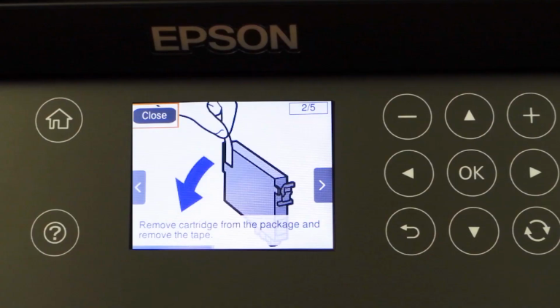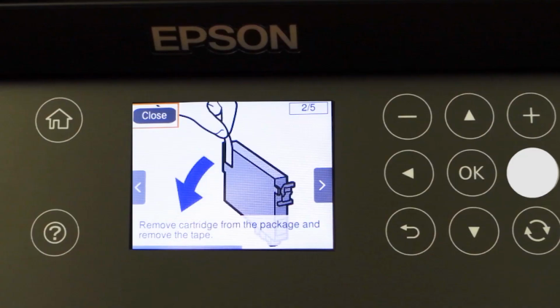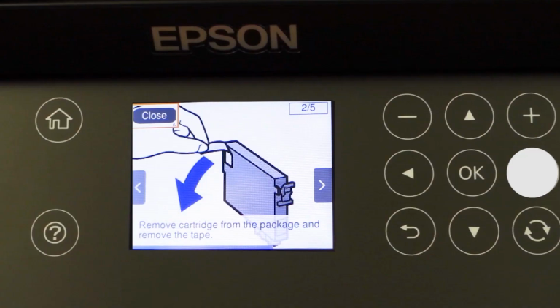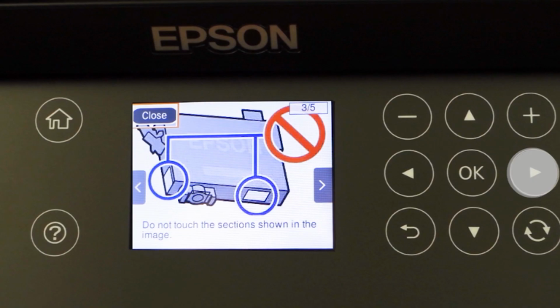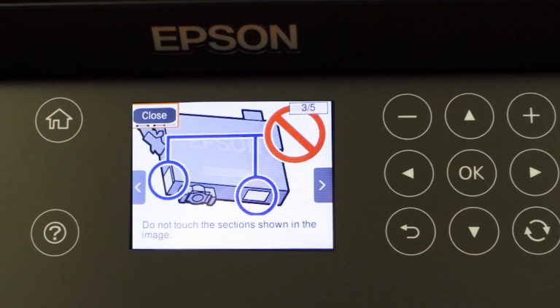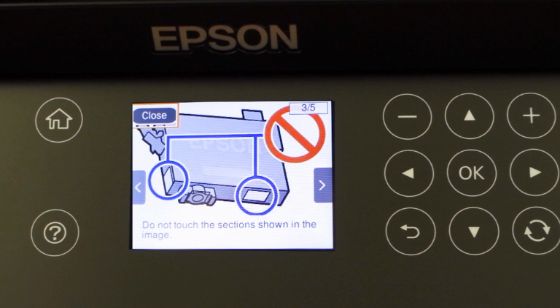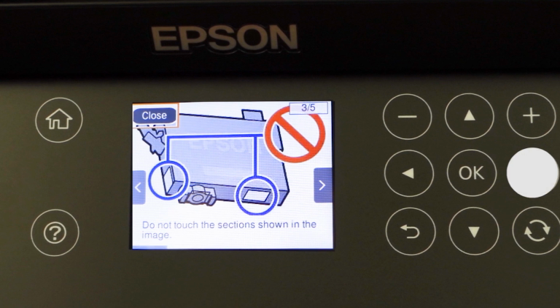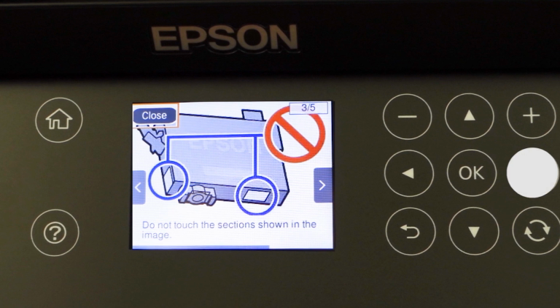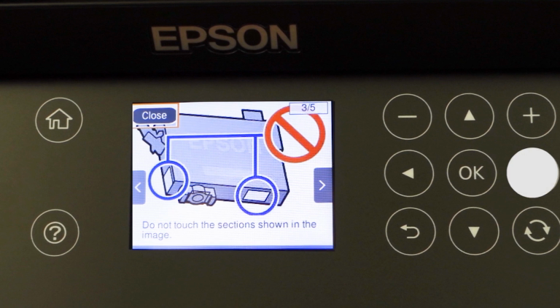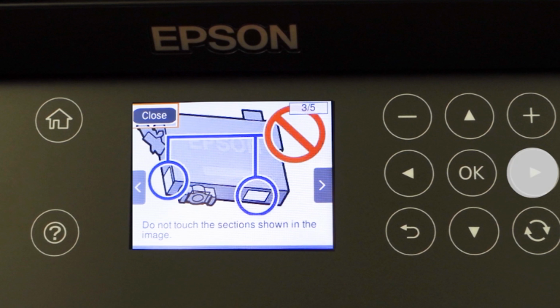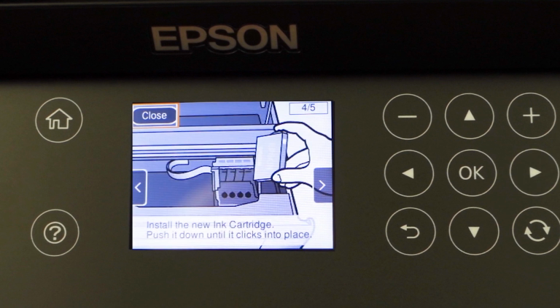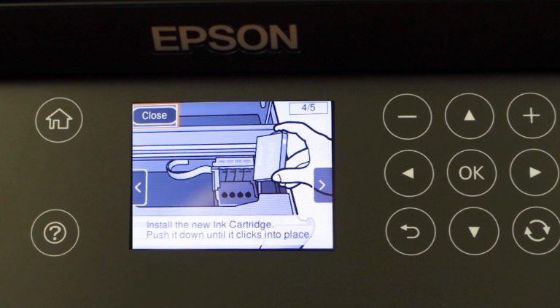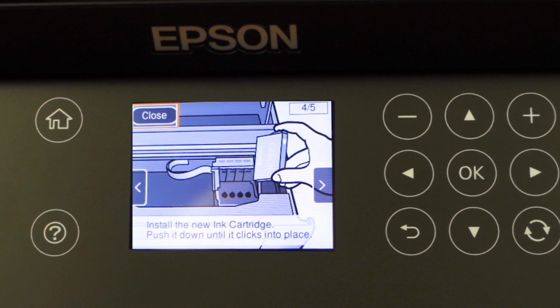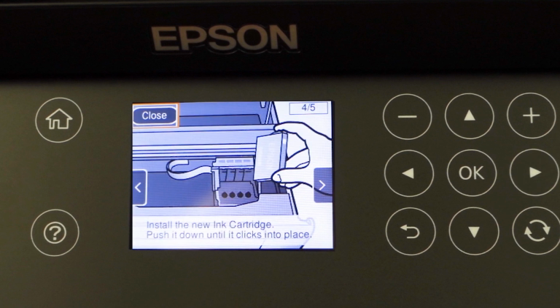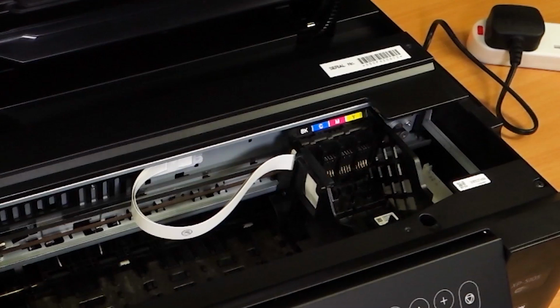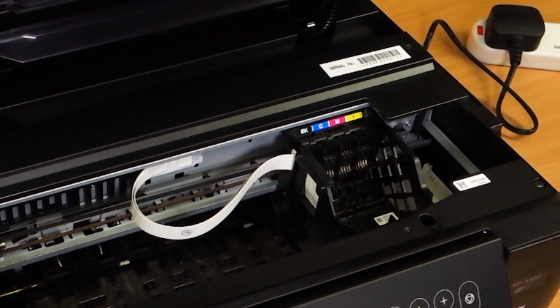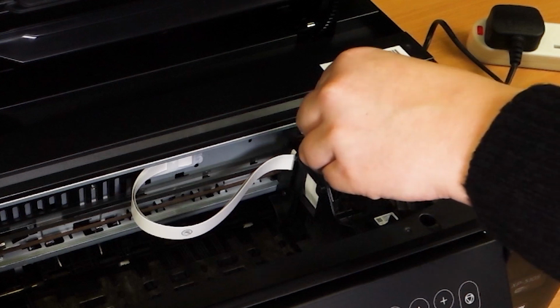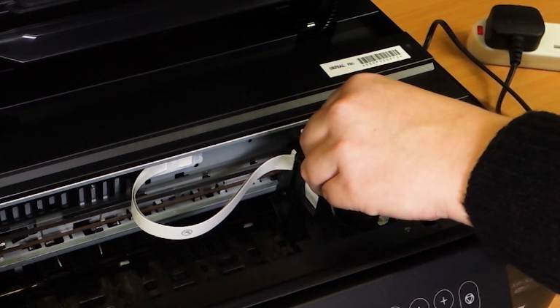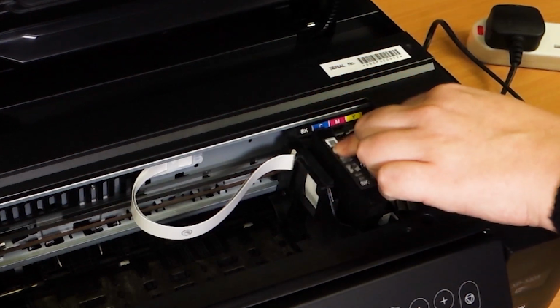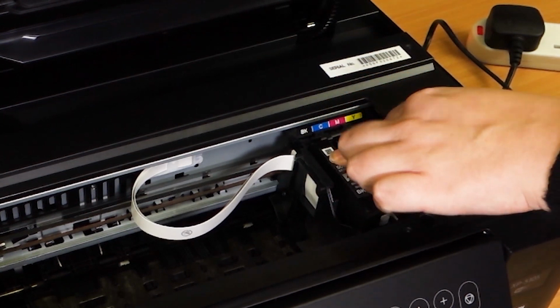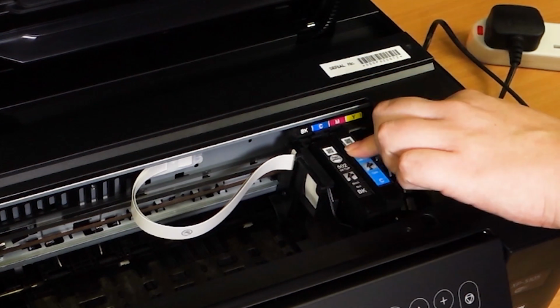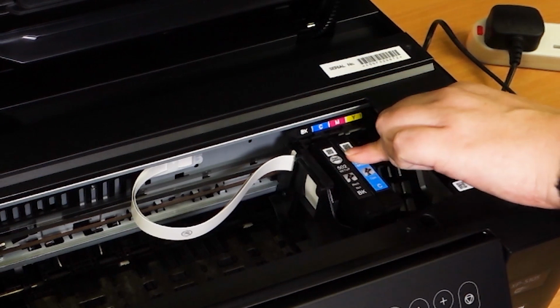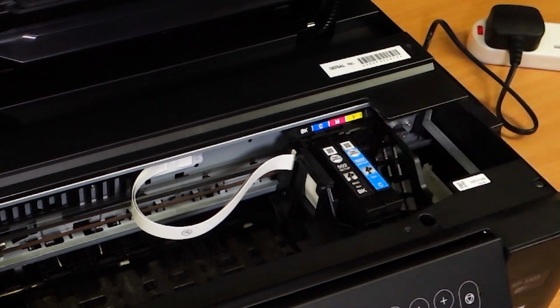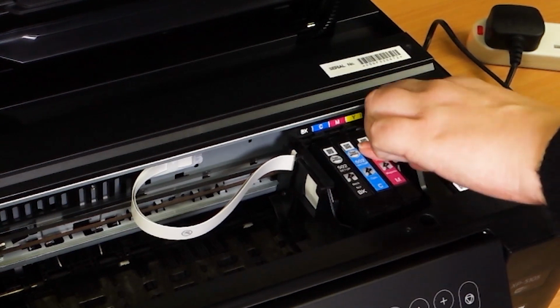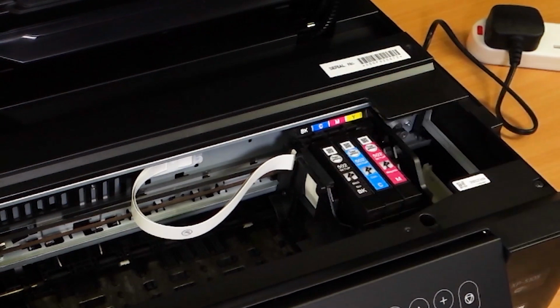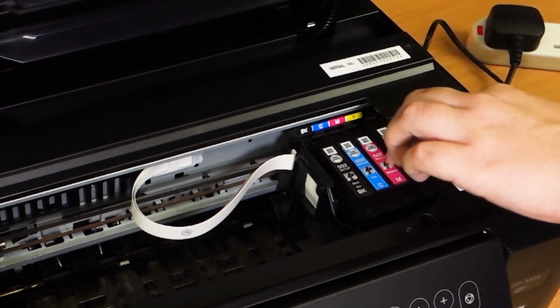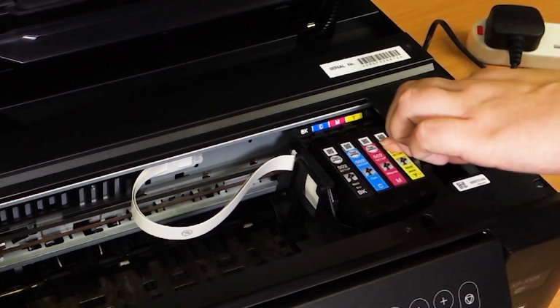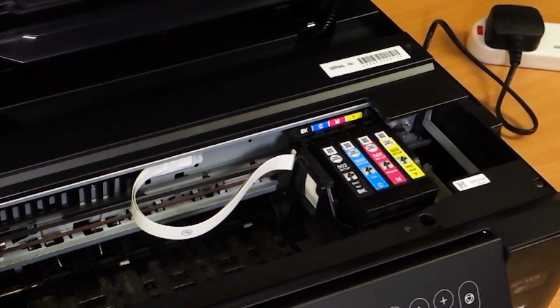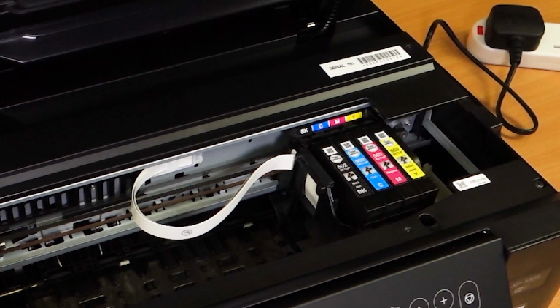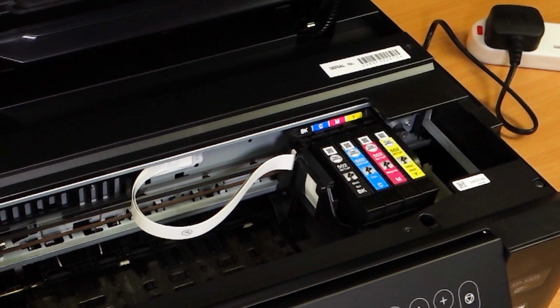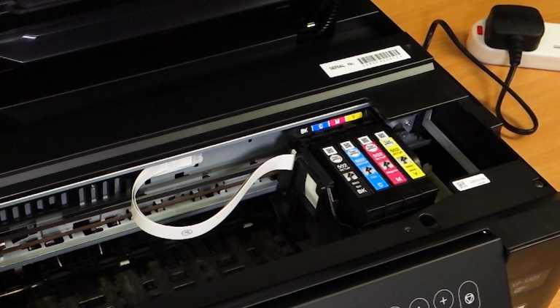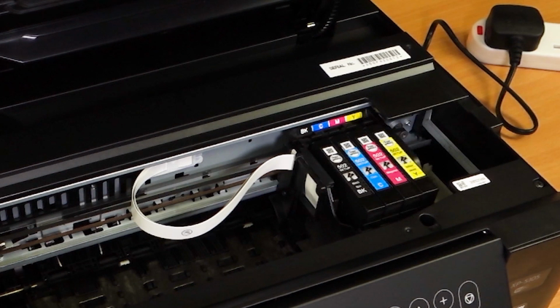Press right three times. Insert an ink cartridge, making sure you push it into place. Insert the rest of the cartridges and make sure the colours are aligned.